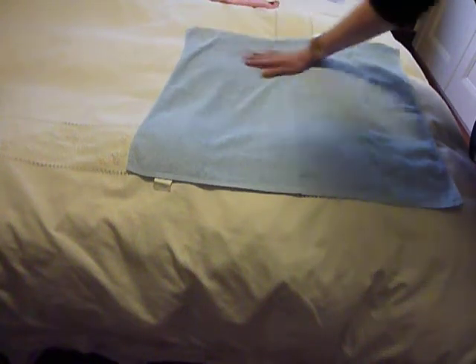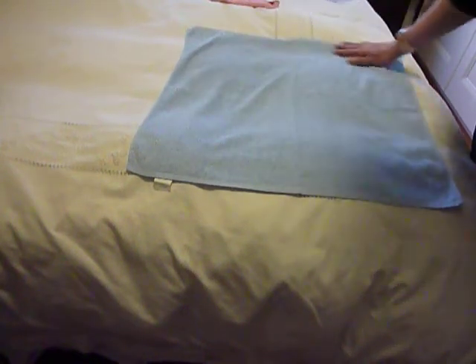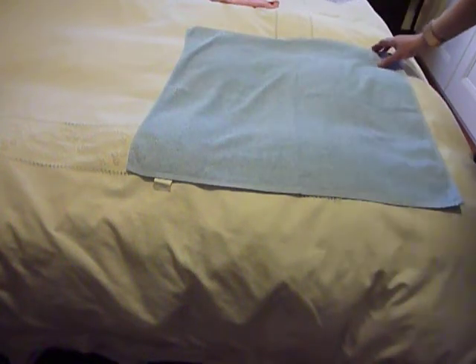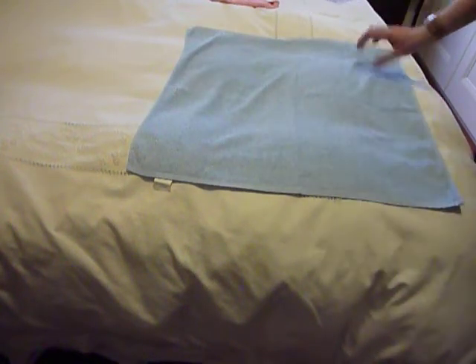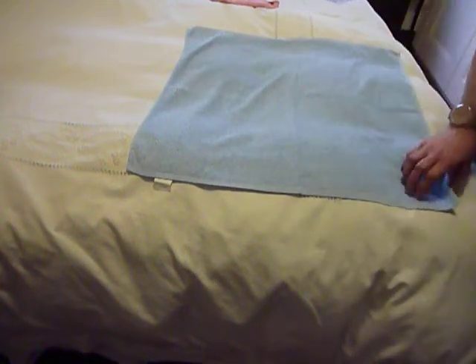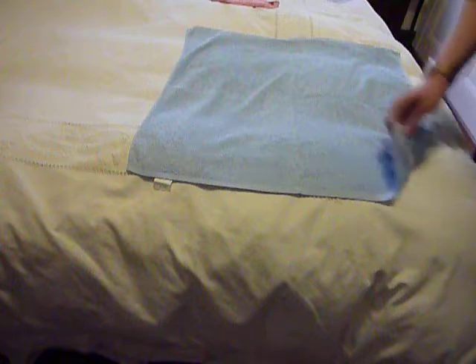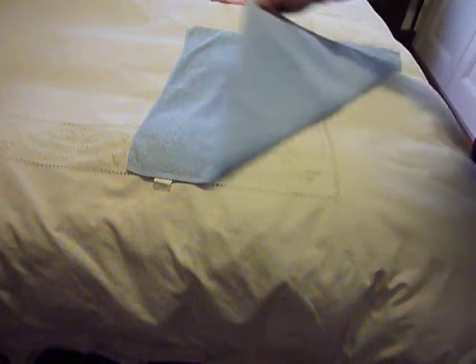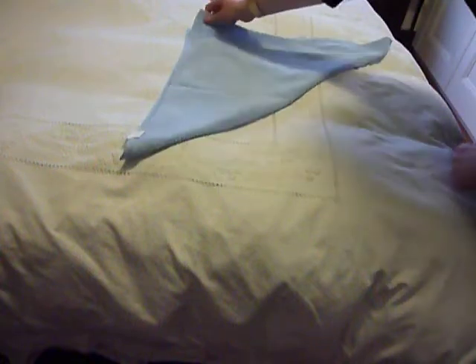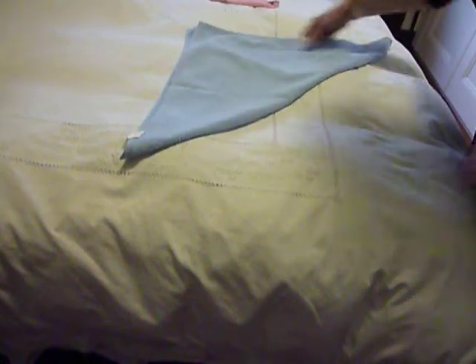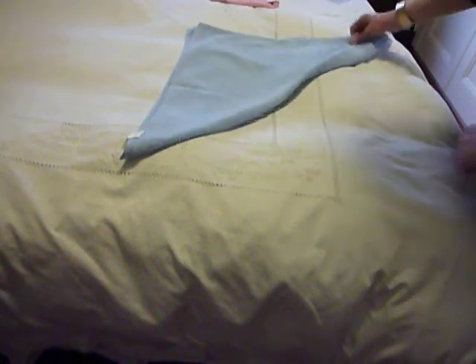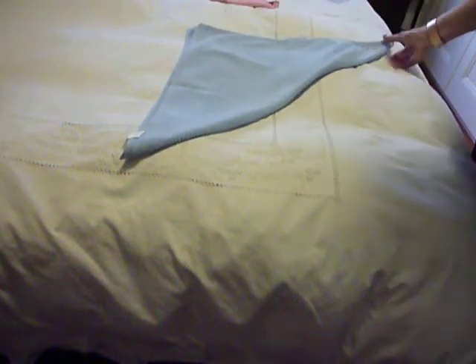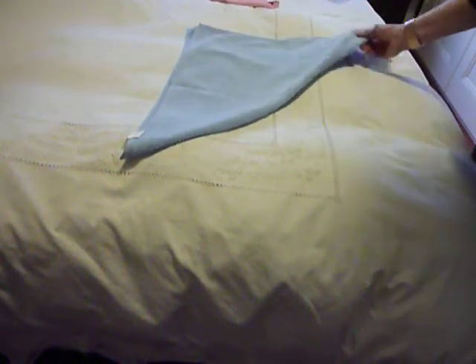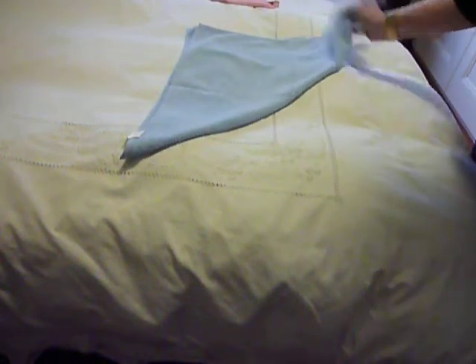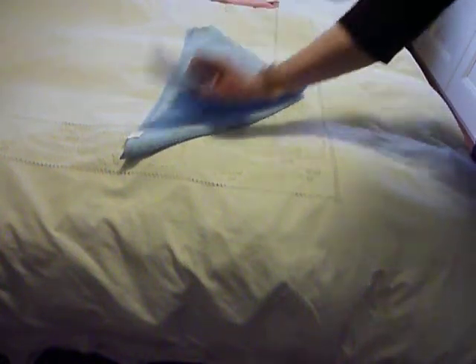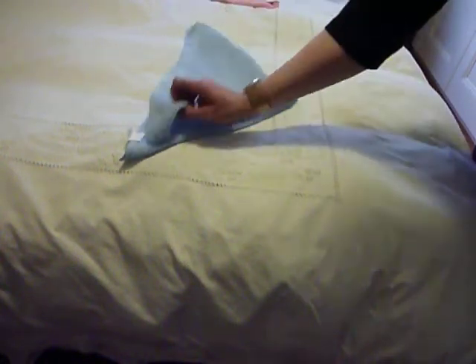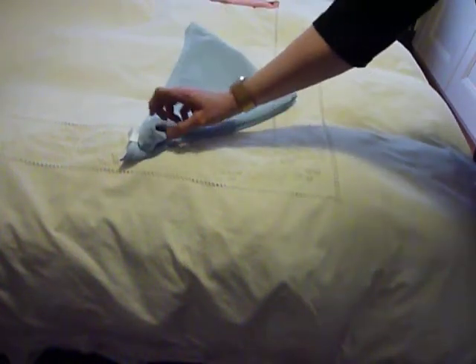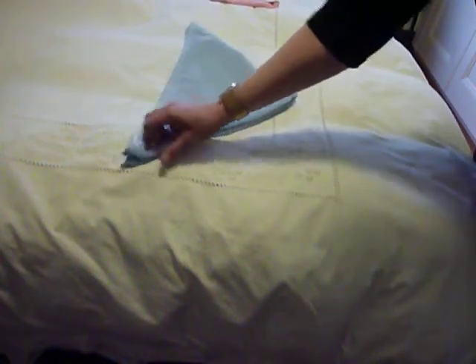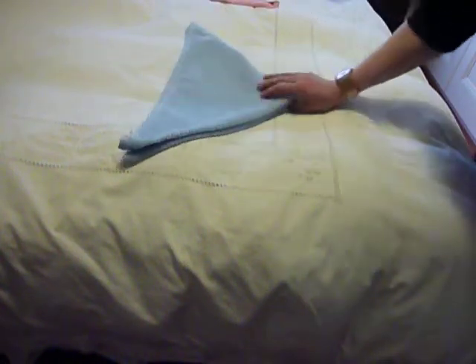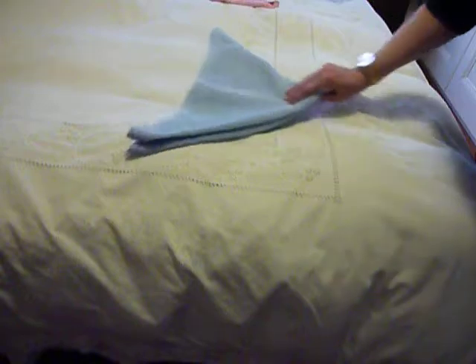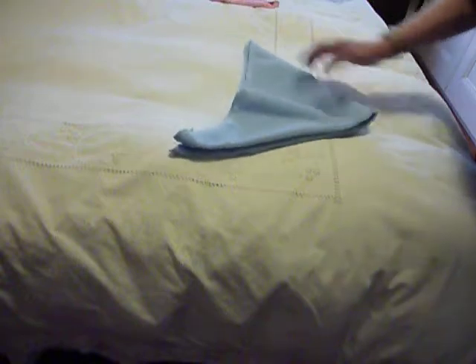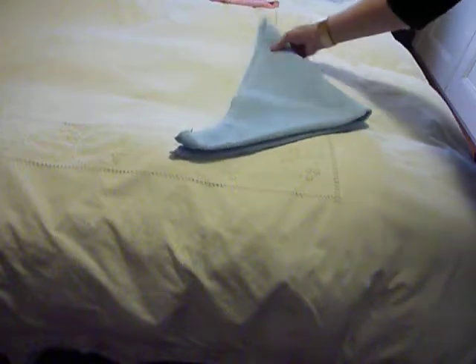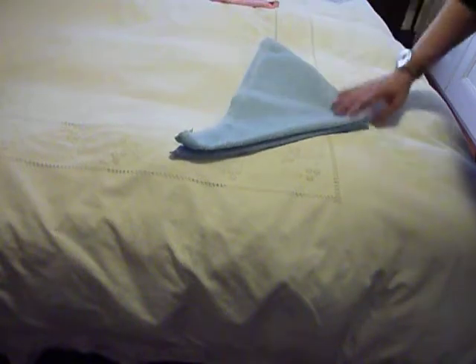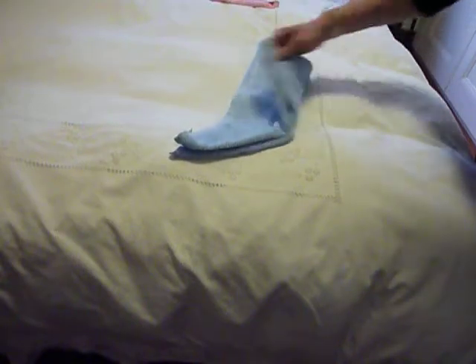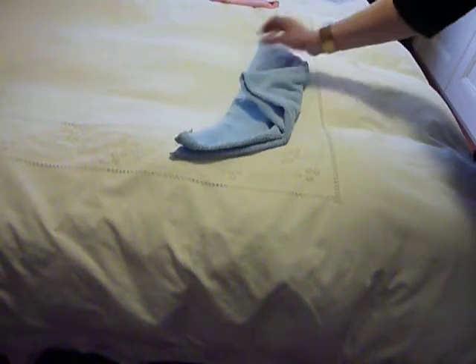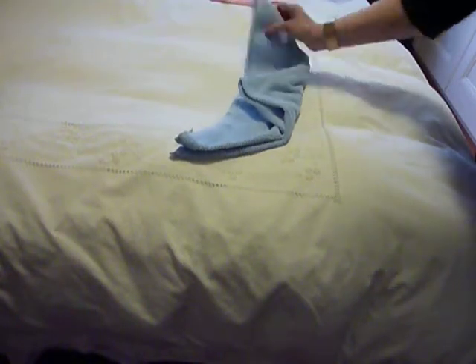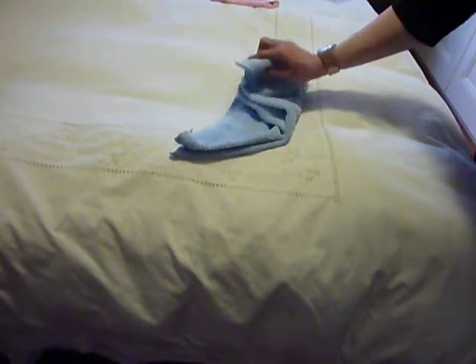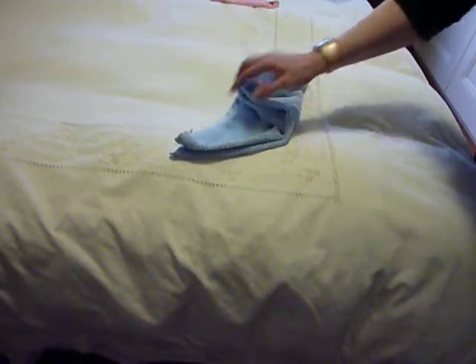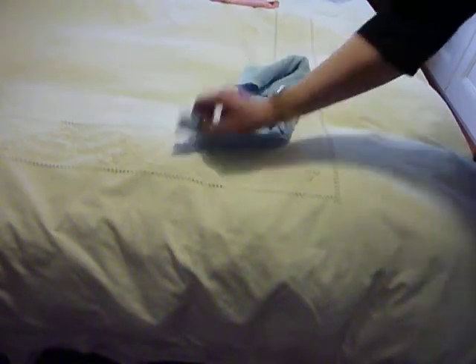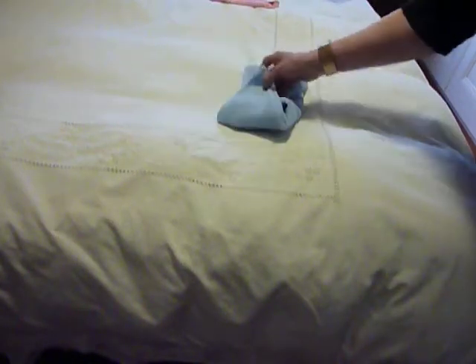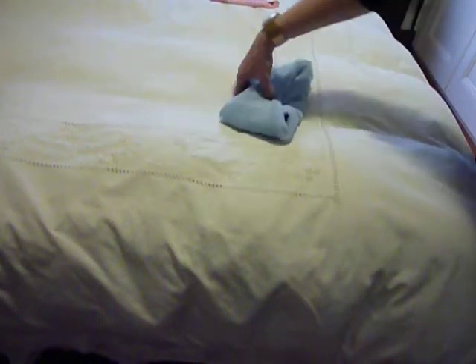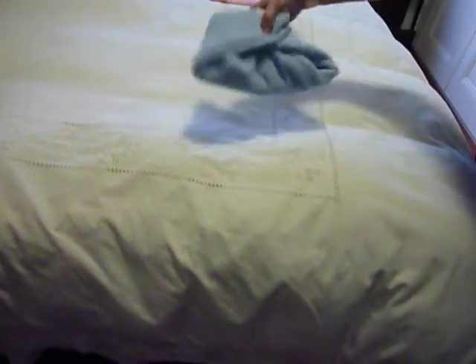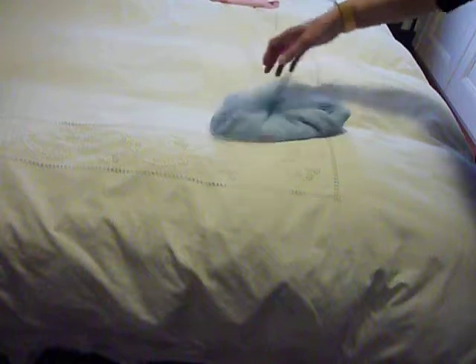So the first one I don't really need to show you — it's just a standard triangle, very simple, just a little triangle. Only needs one nappy pin, this one. Very cute though.